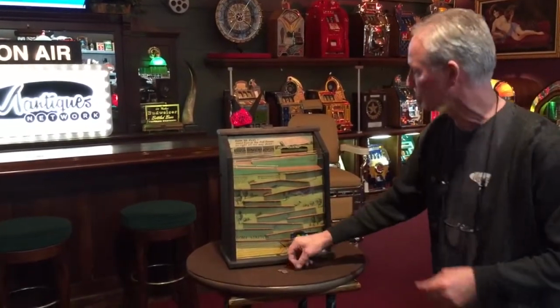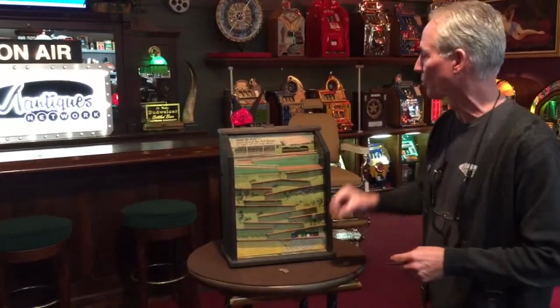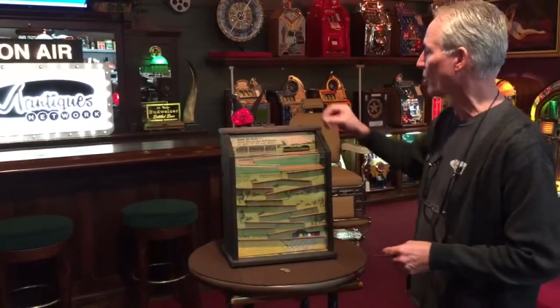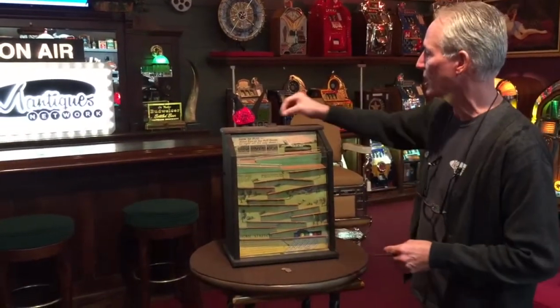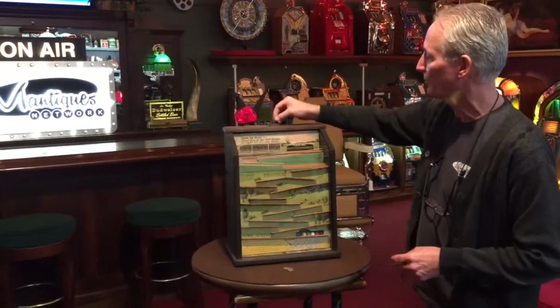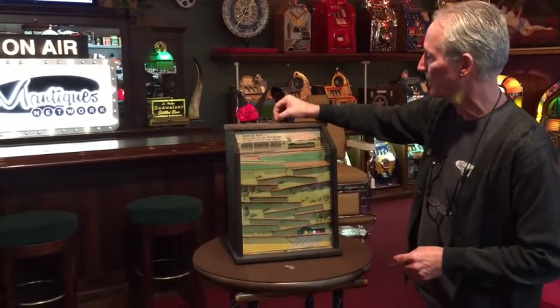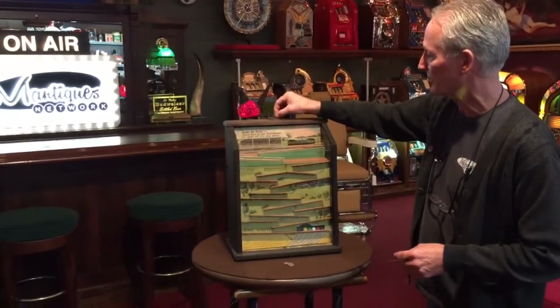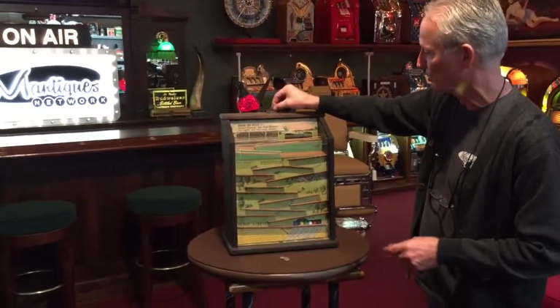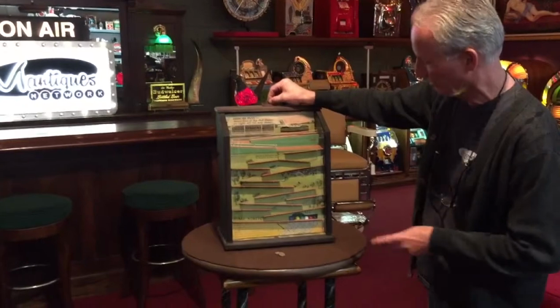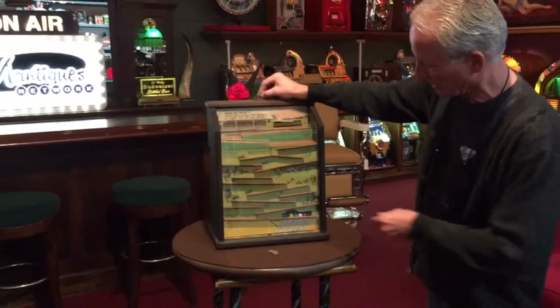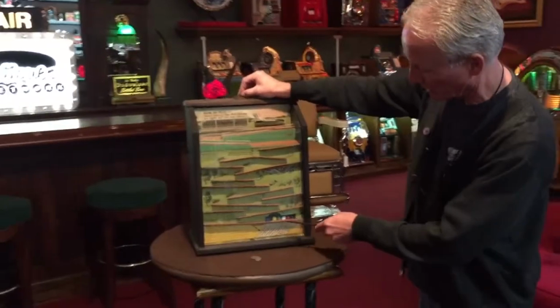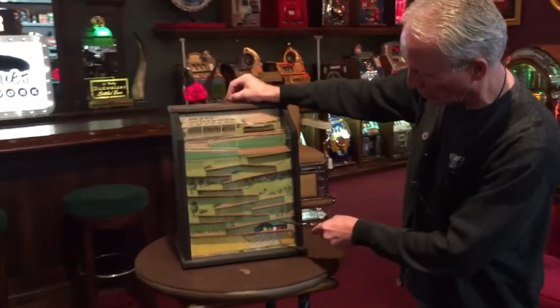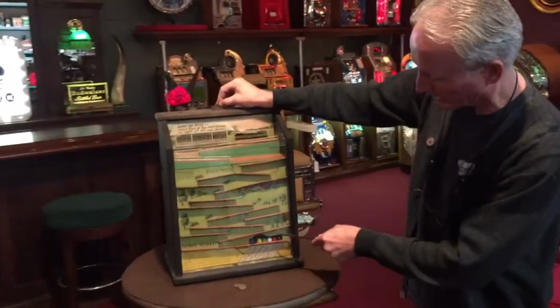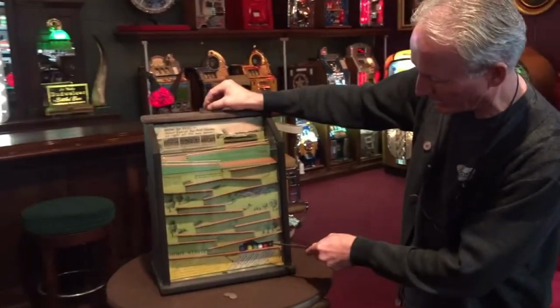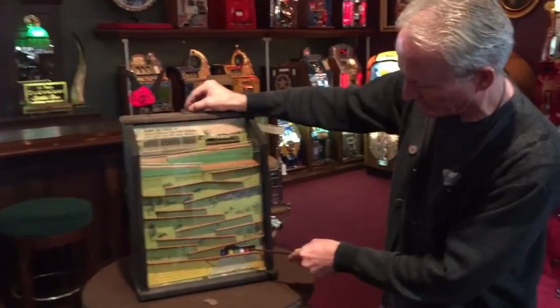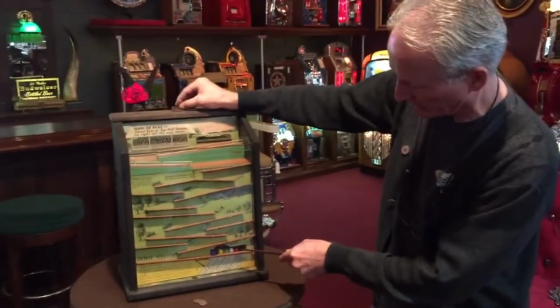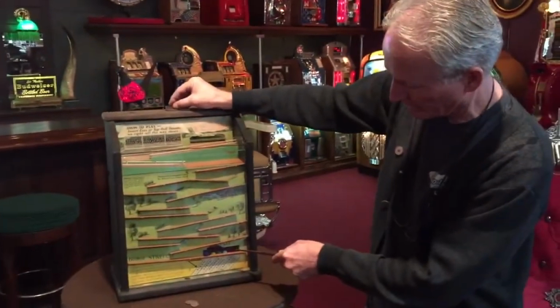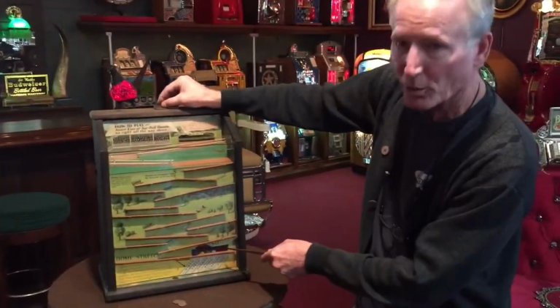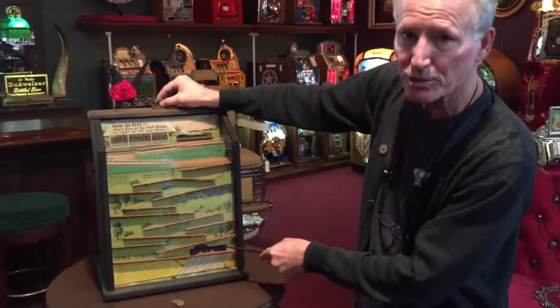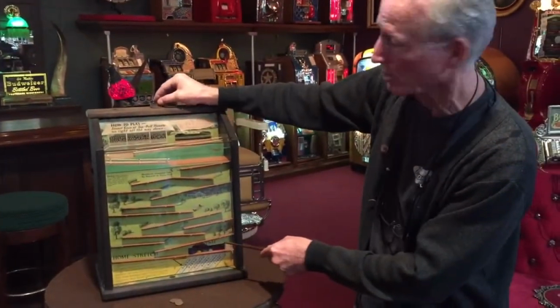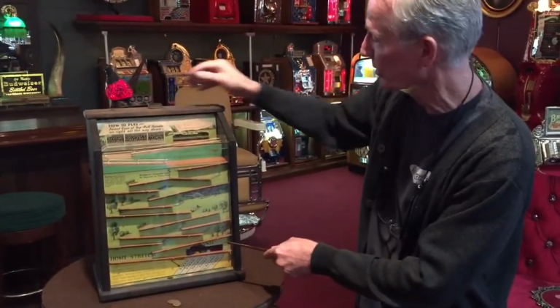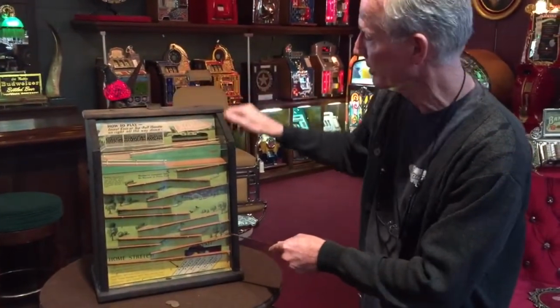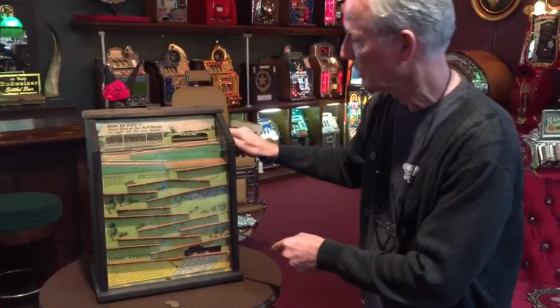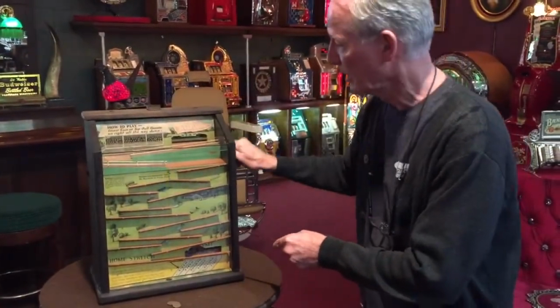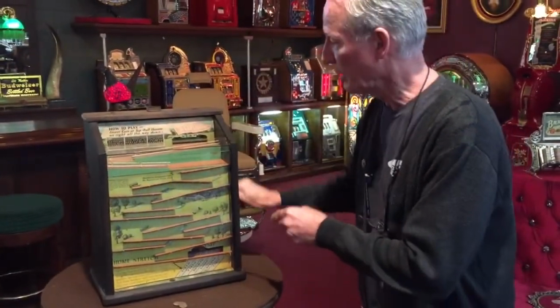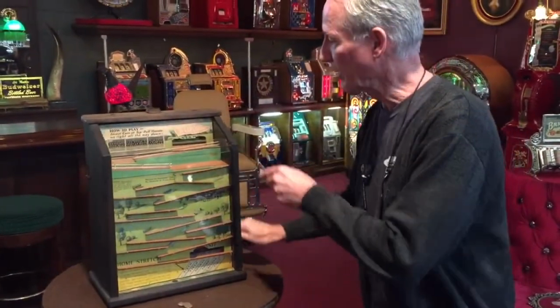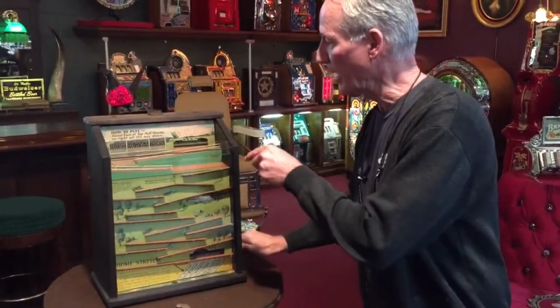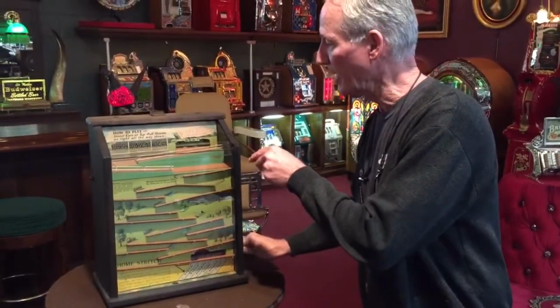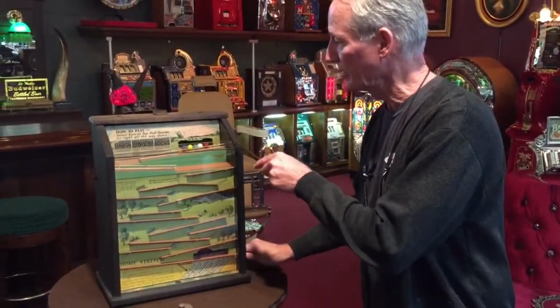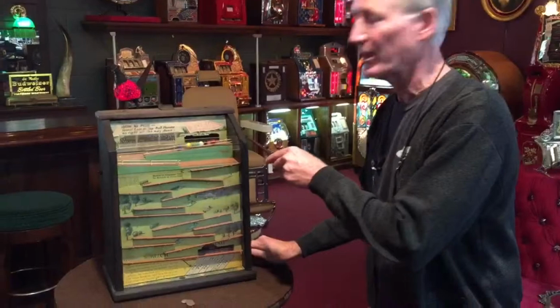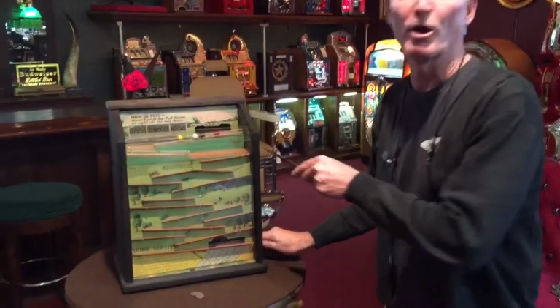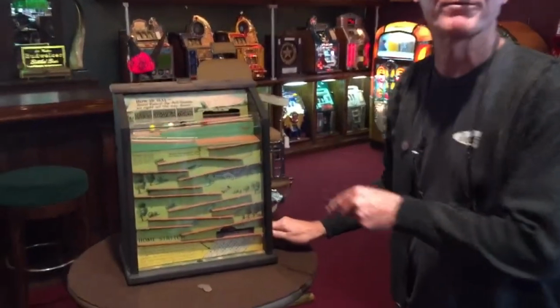I'm going to do it one more time for you because it's cool. It's going to open the gate — horses are loaded up here and they're off.